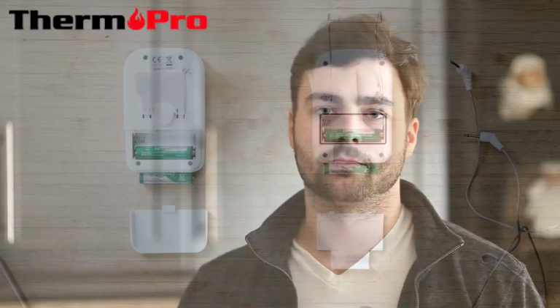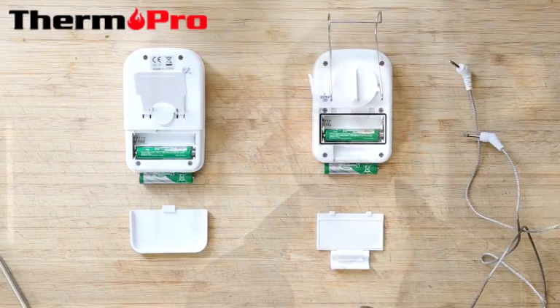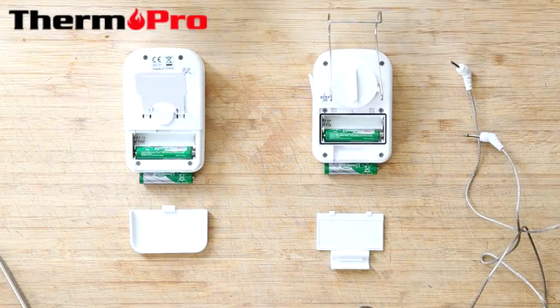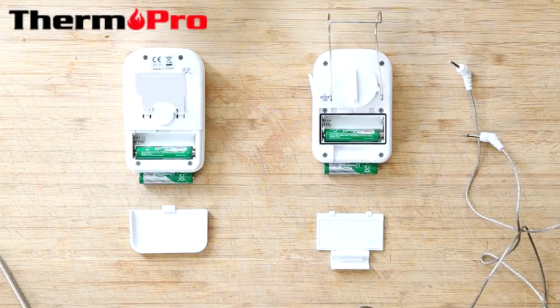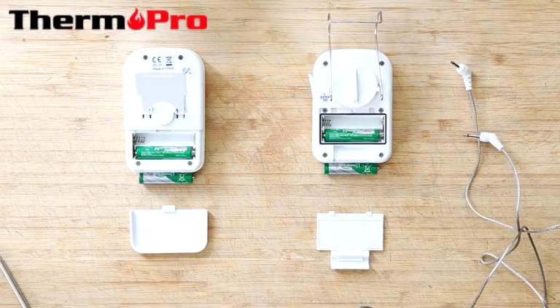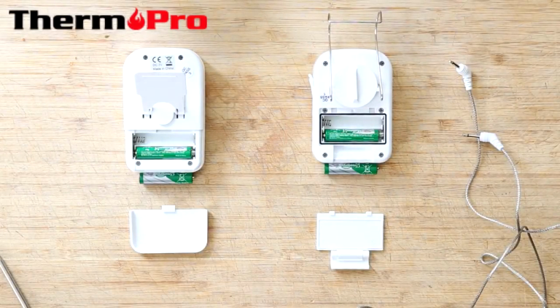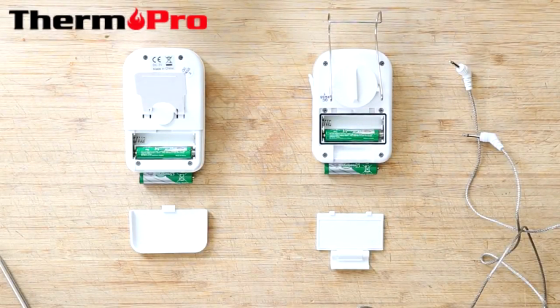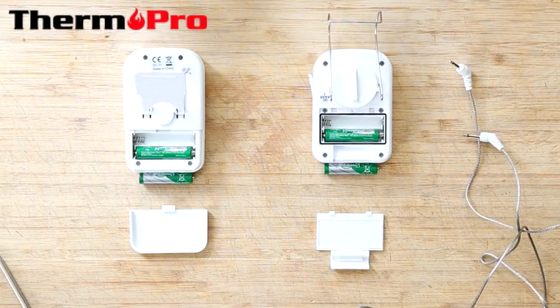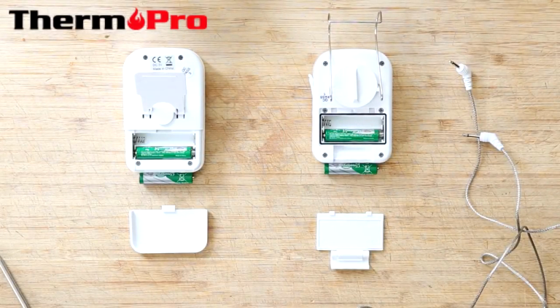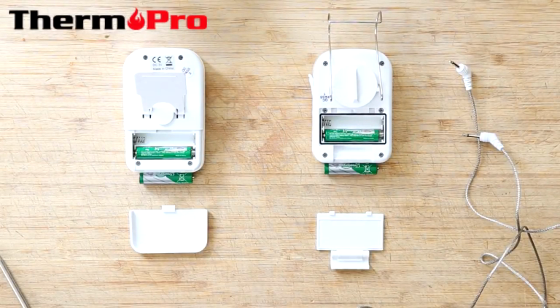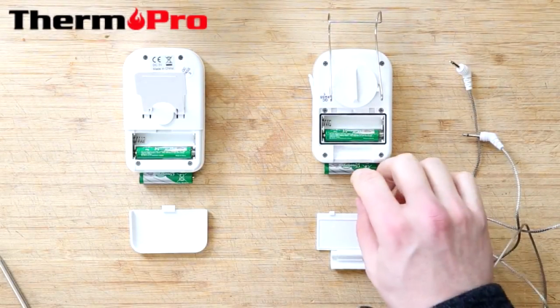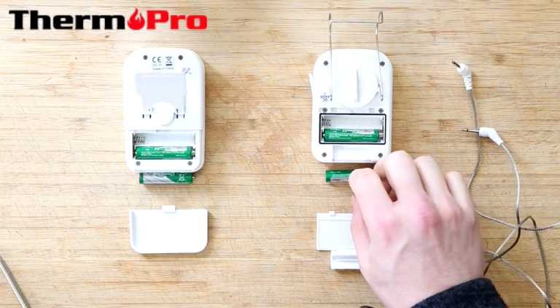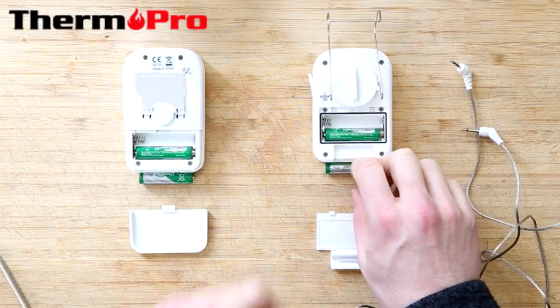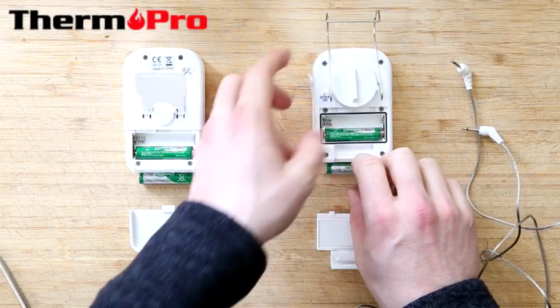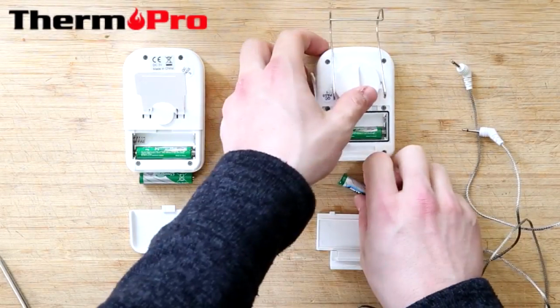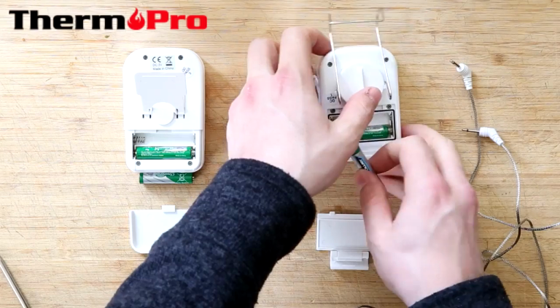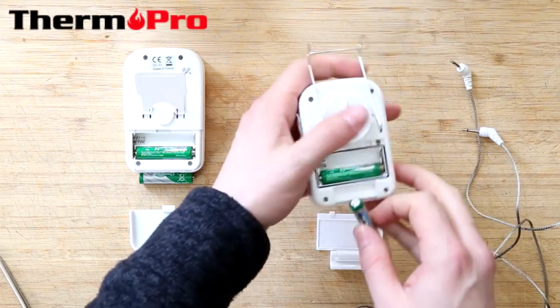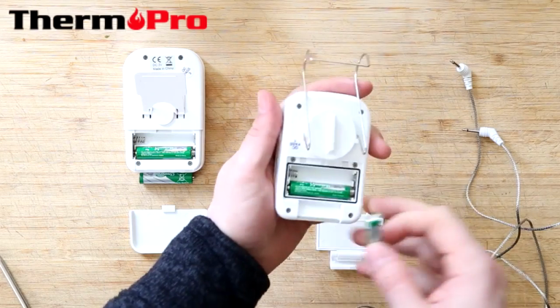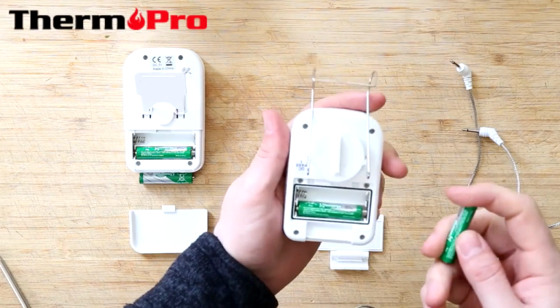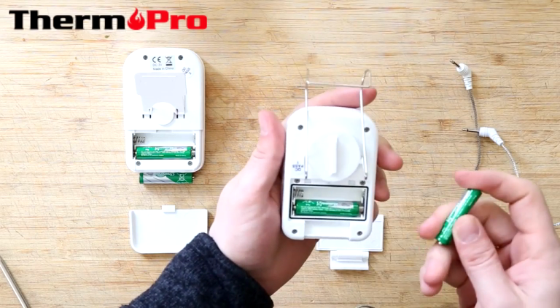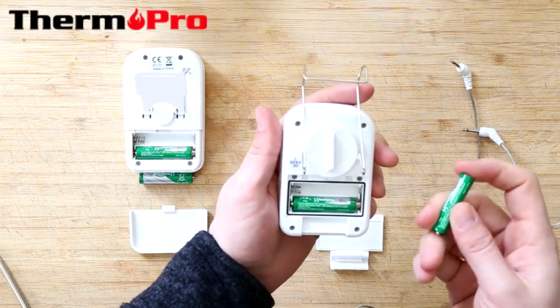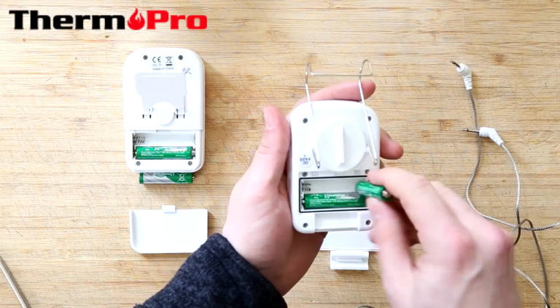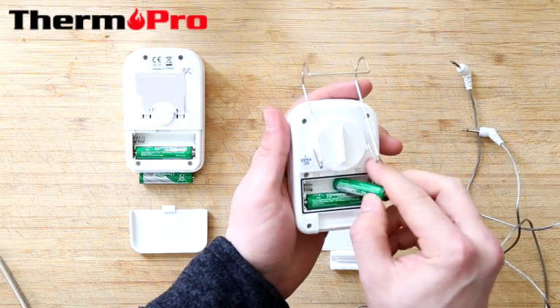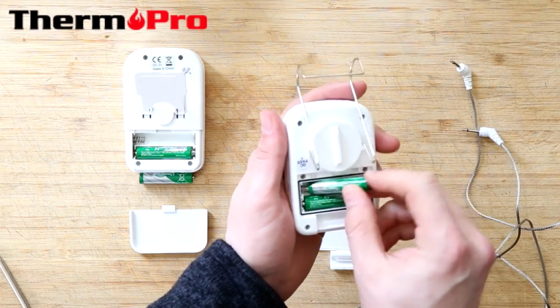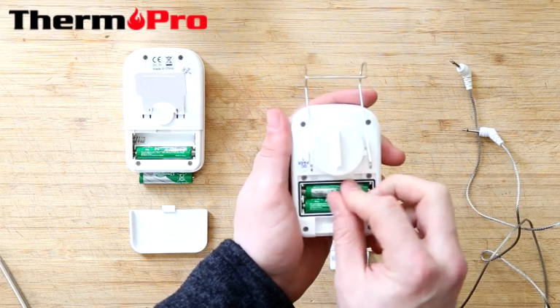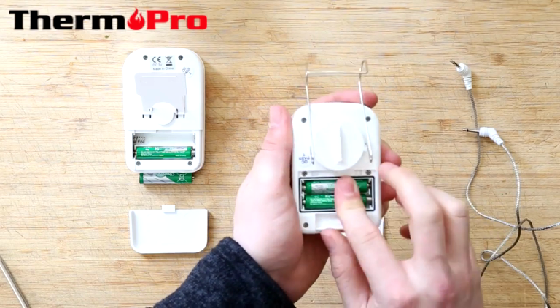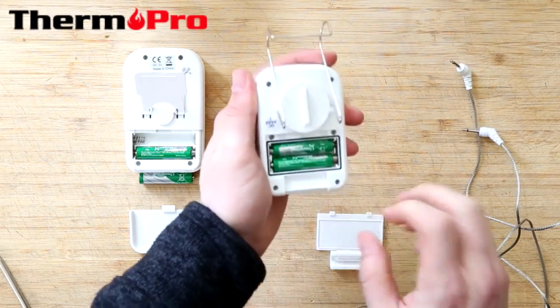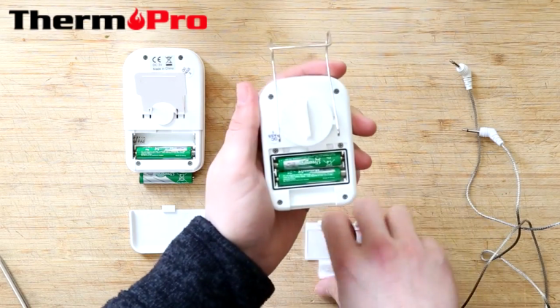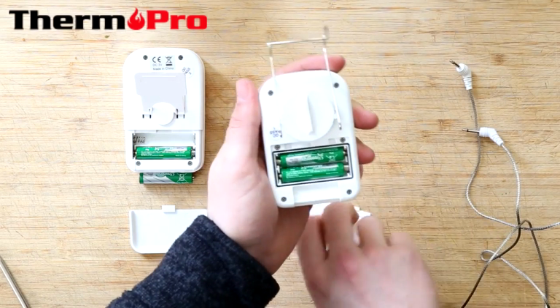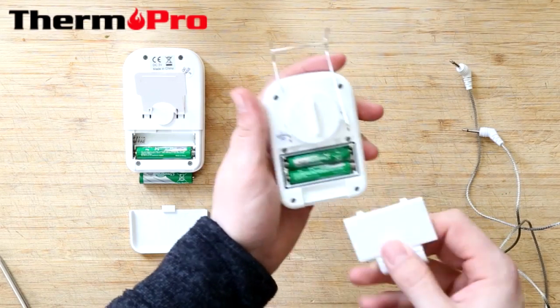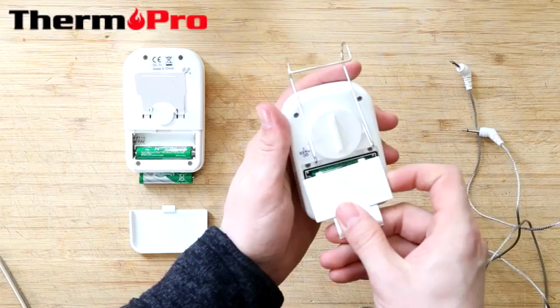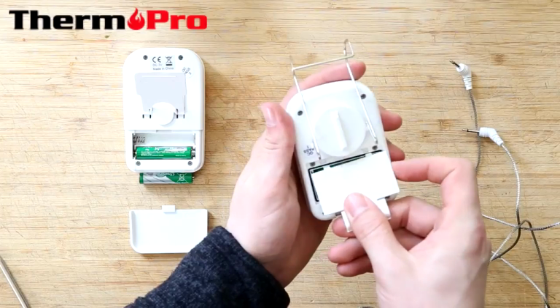I'm now going to show you how to assemble and sync your devices. First, put the batteries into the smaller device, the transmitter, and then put the battery backing on.